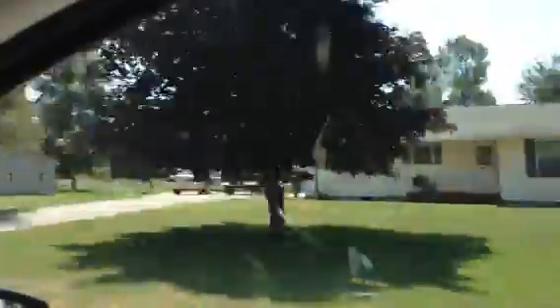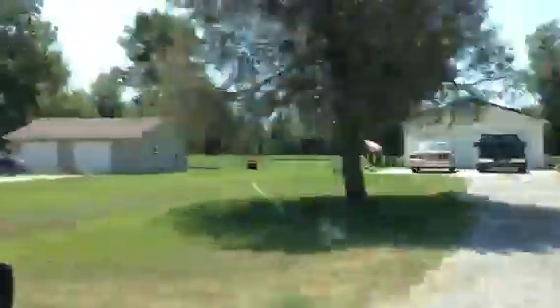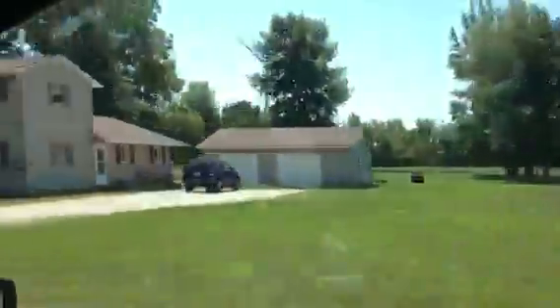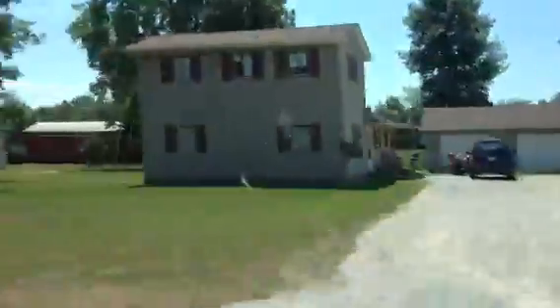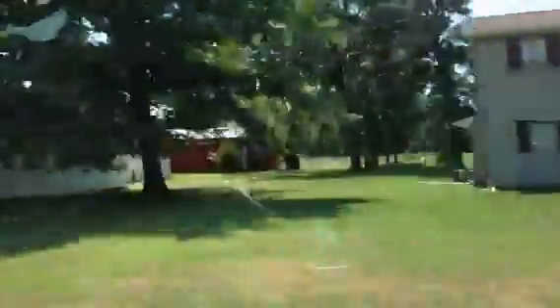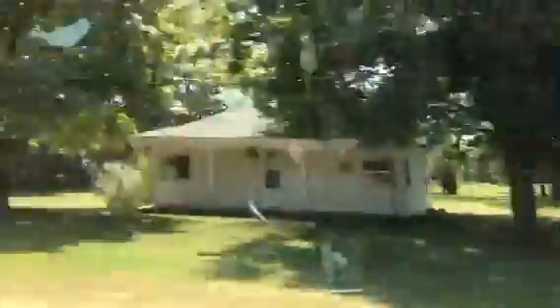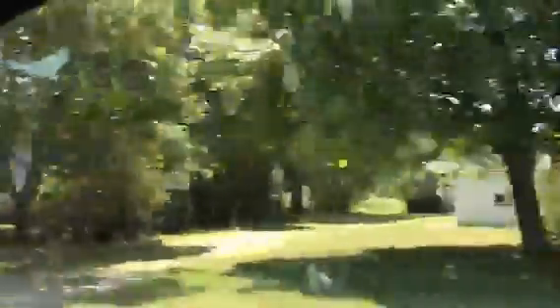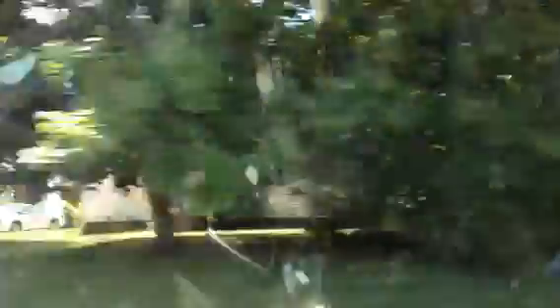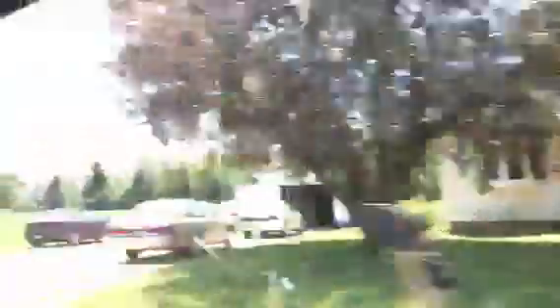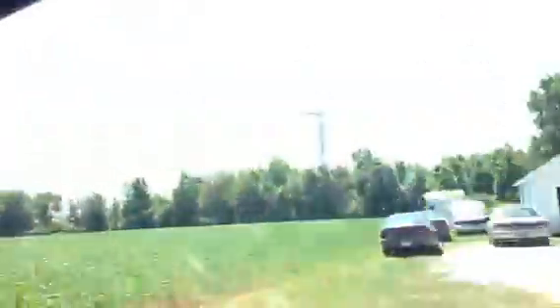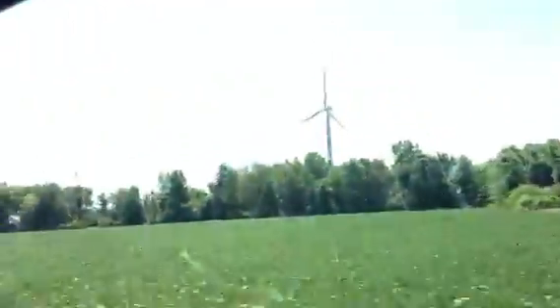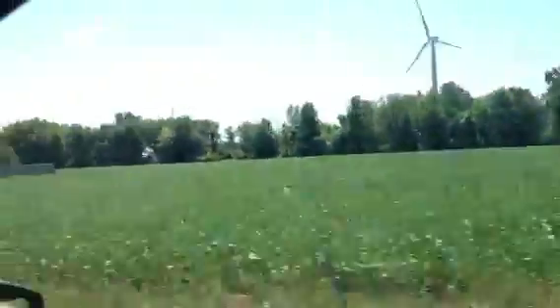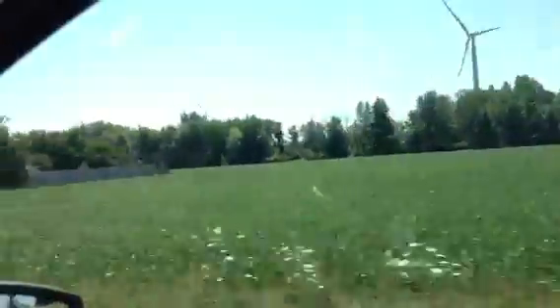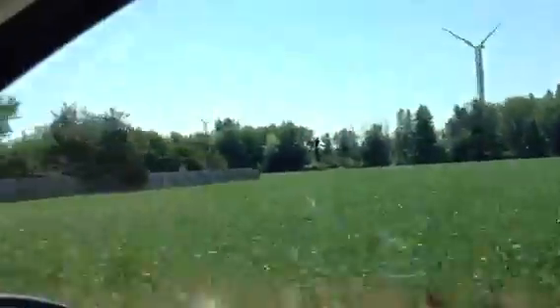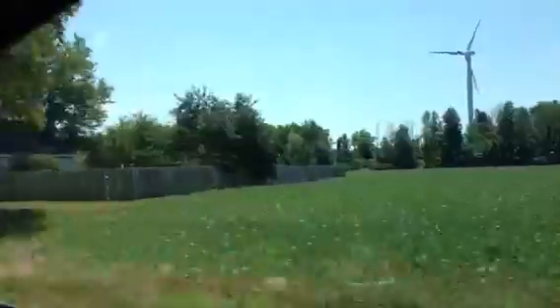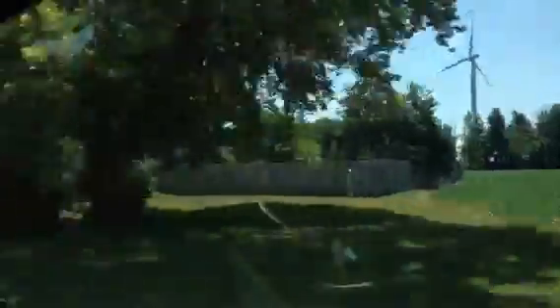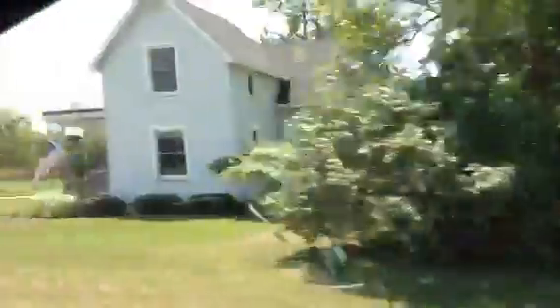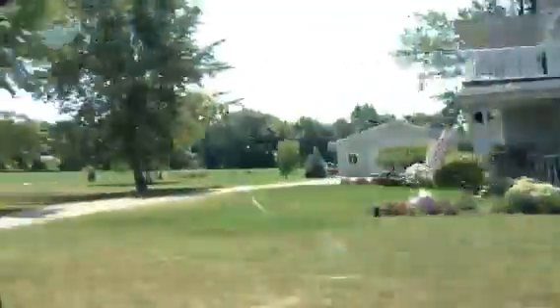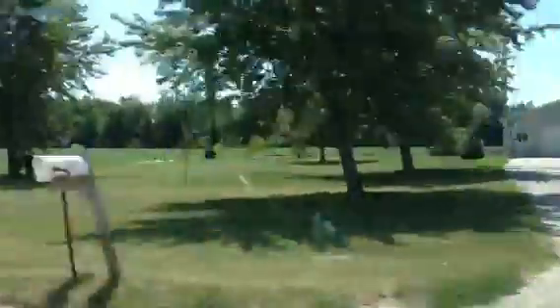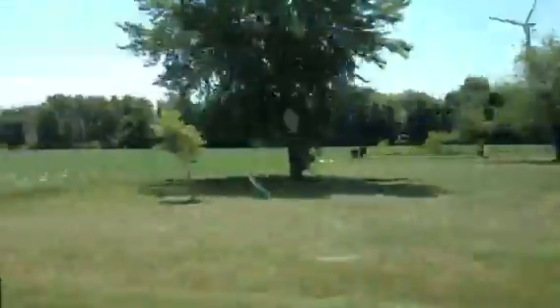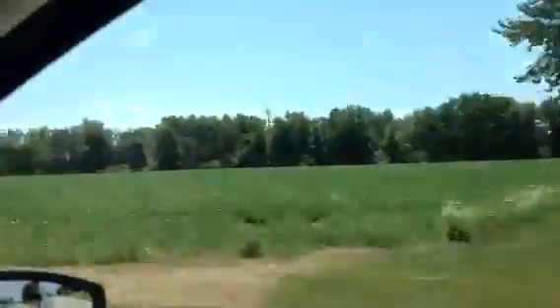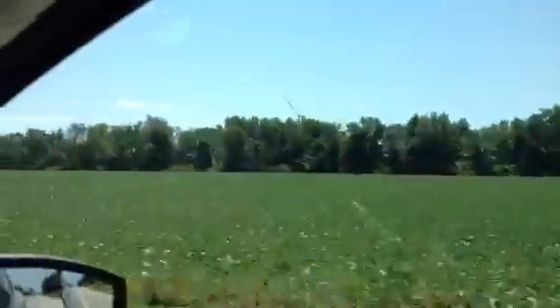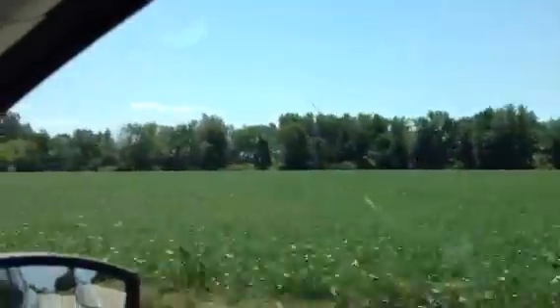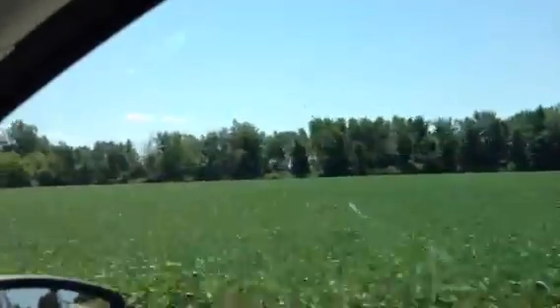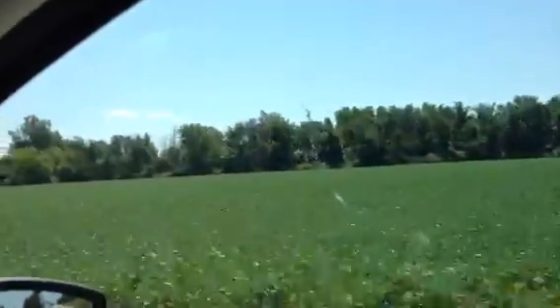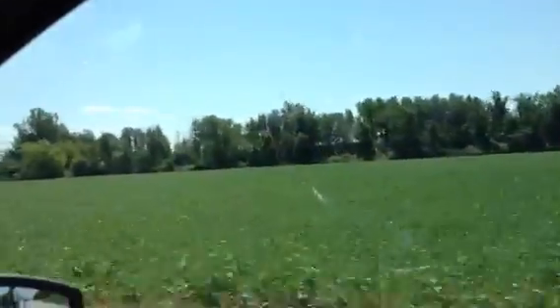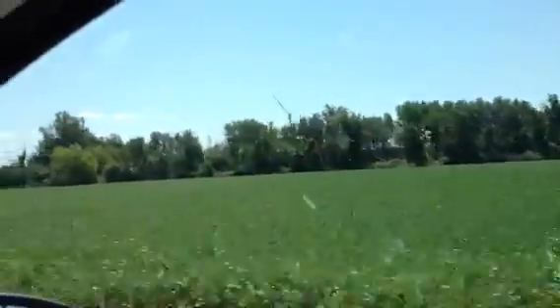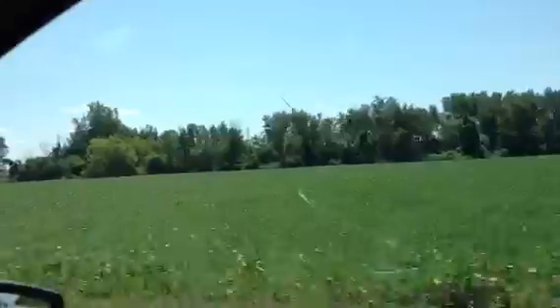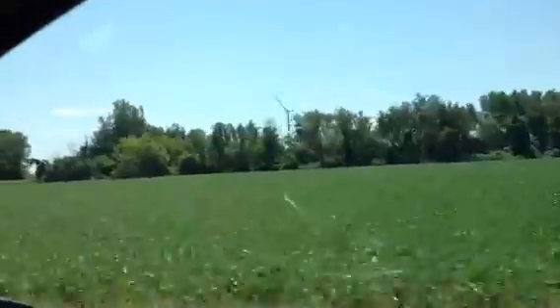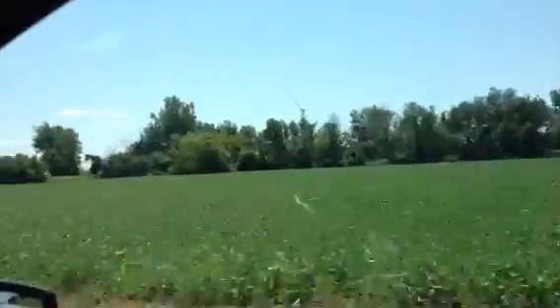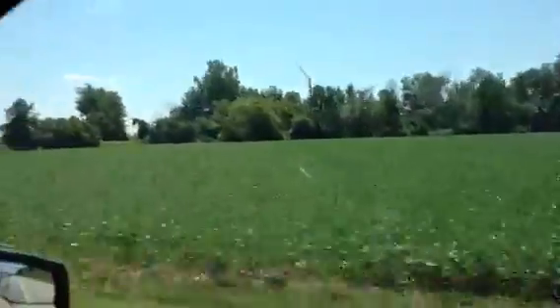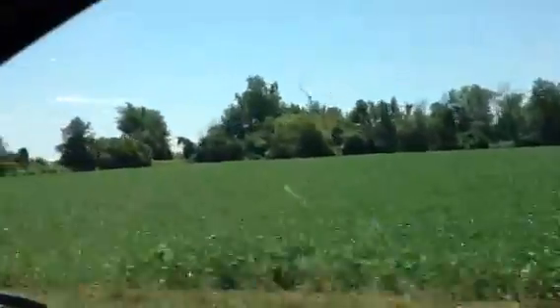And they're quite gigantic, right in these people's backyard. Some are moving, some aren't. This is not a very windy day, but I've got to imagine it's pretty neat when you're out here and the wind is going.